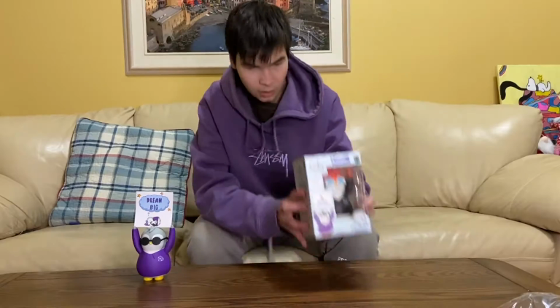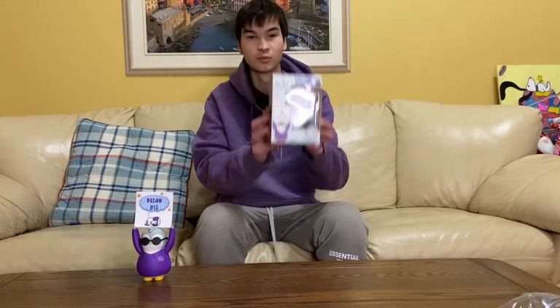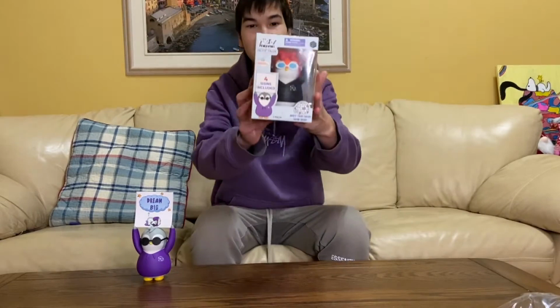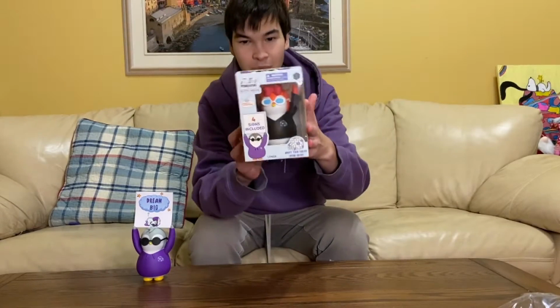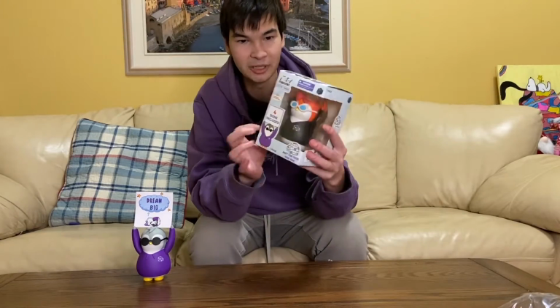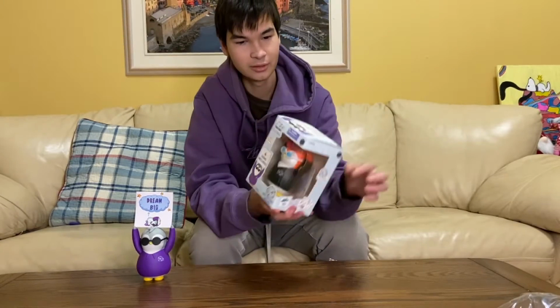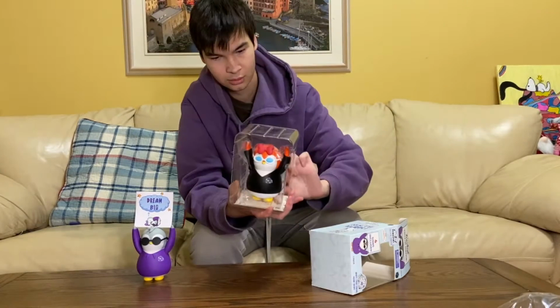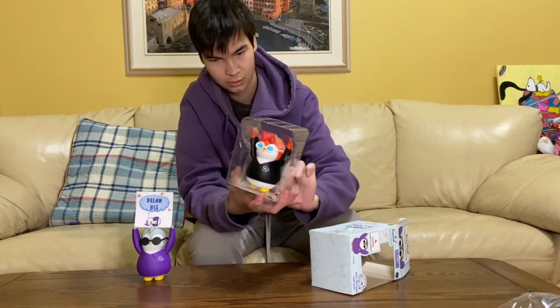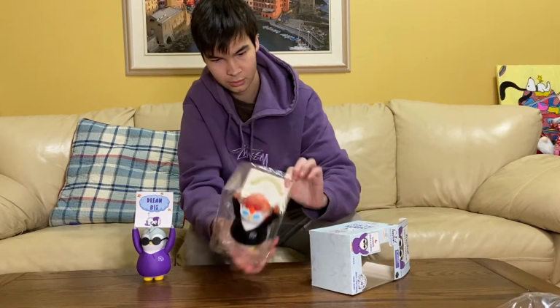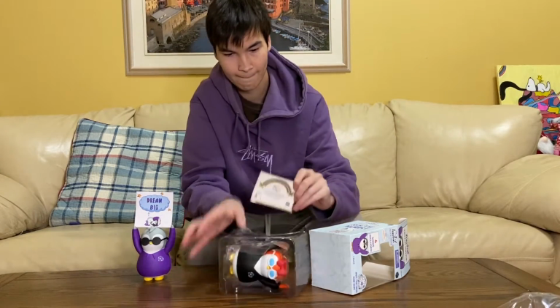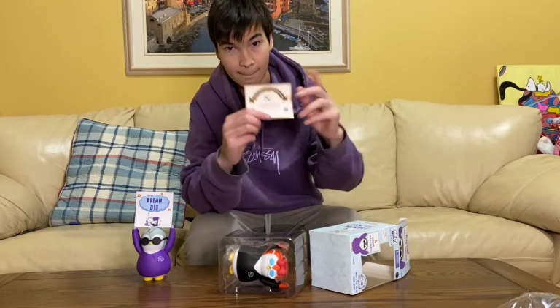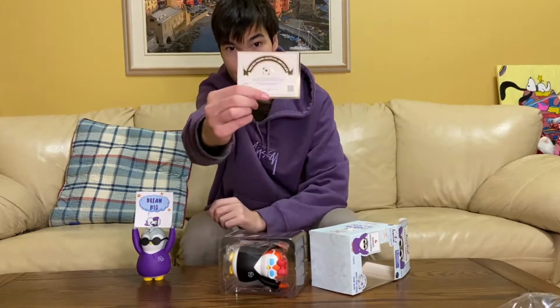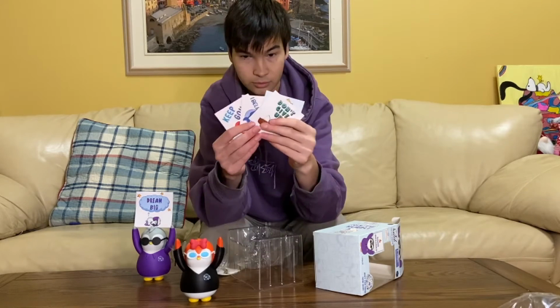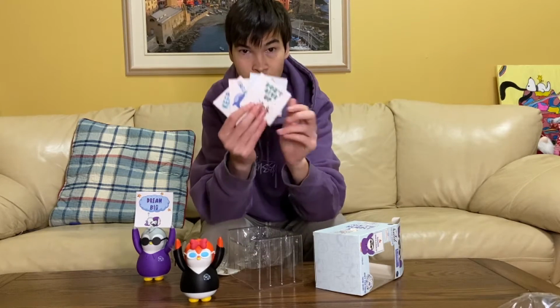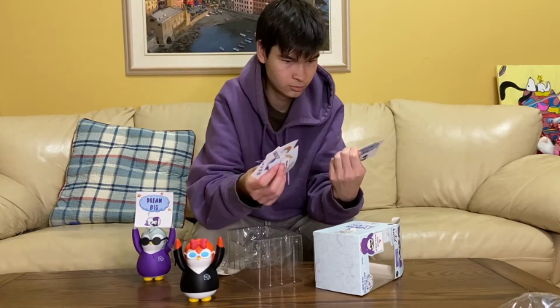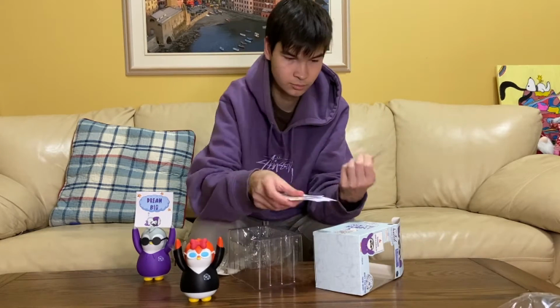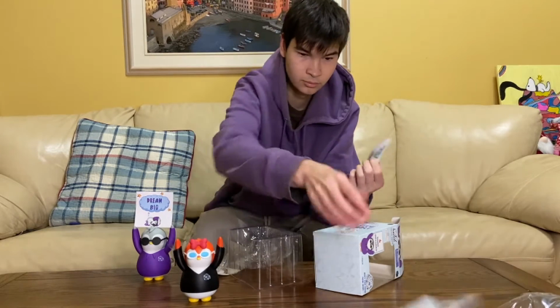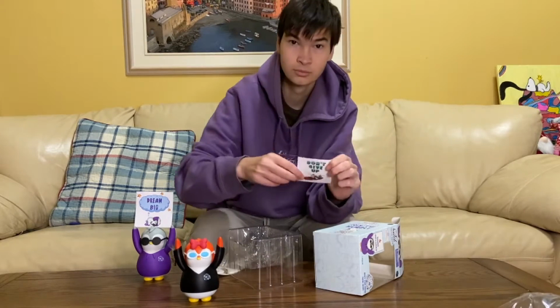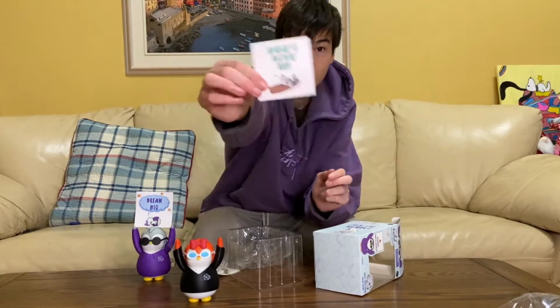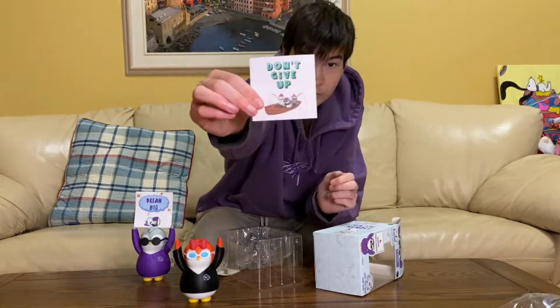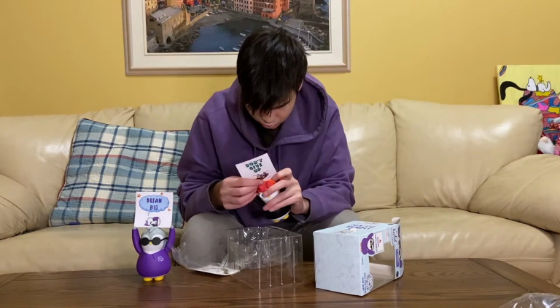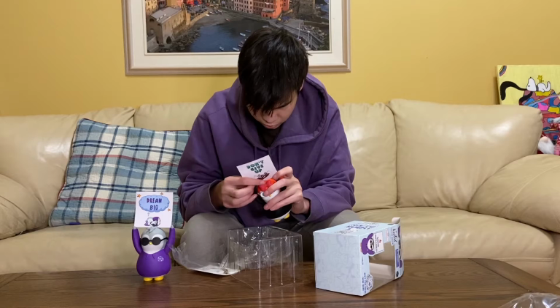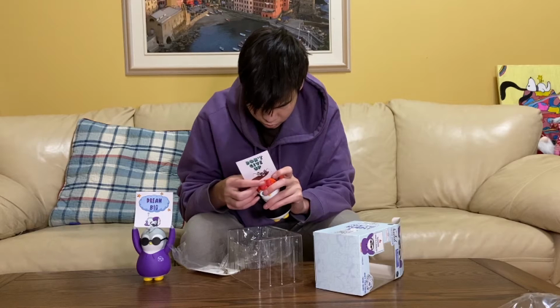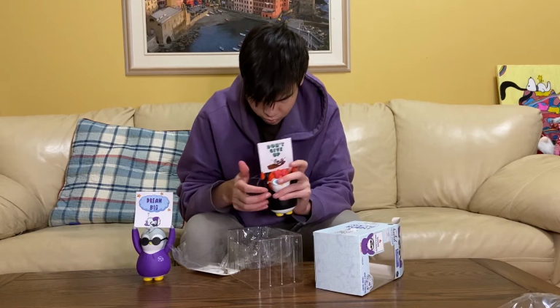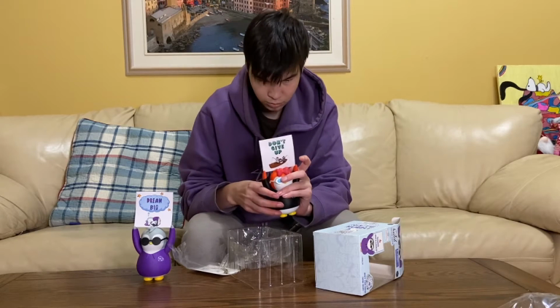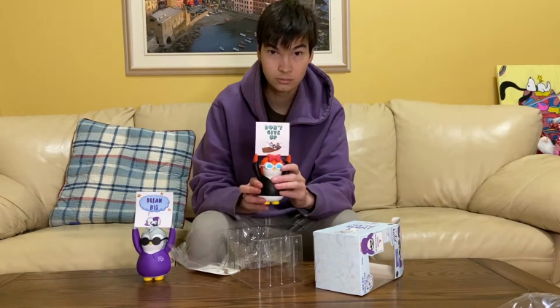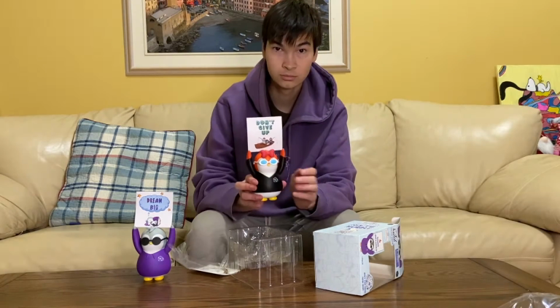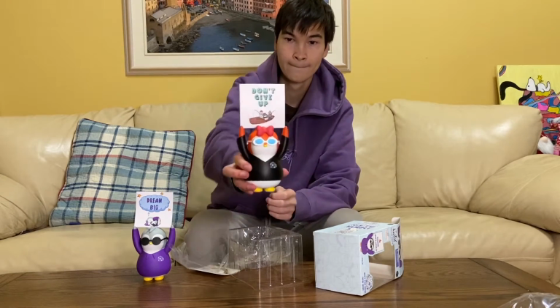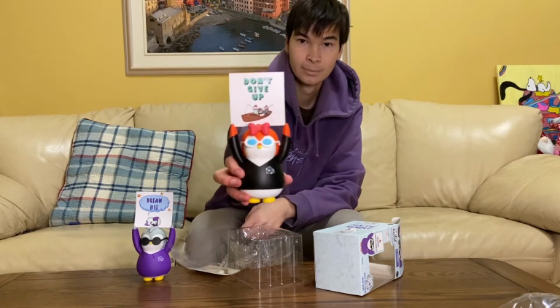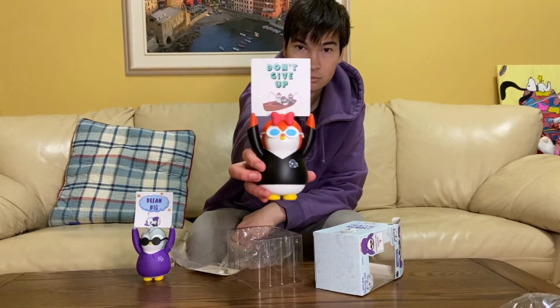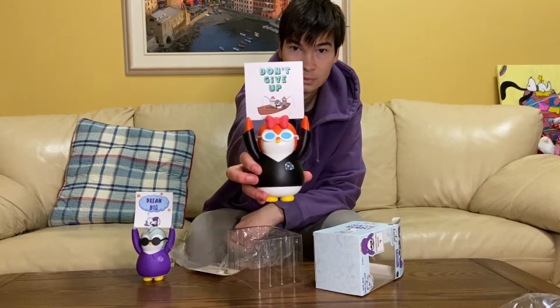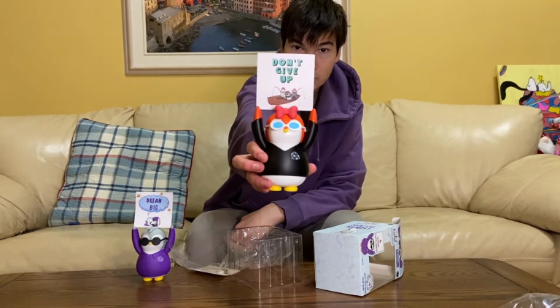I also got the black hoodie Positive Penguin — she does have a bow. It comes with the digital collectible and the cards. I picked 'Don't Give Up' for the sign, but honestly these are great to display in your house or room if you want to give off more positive energy.